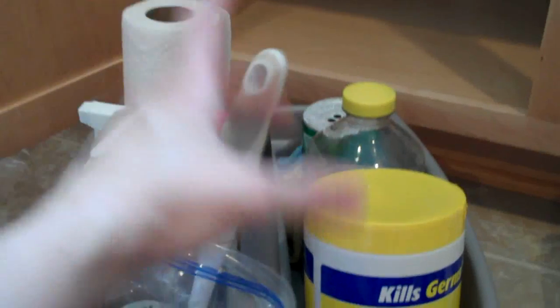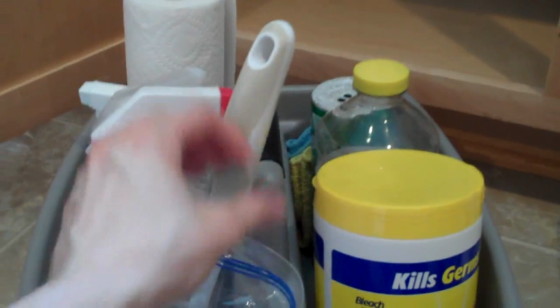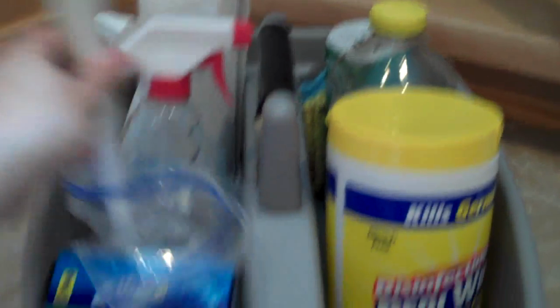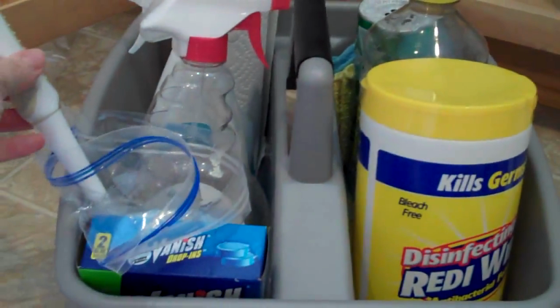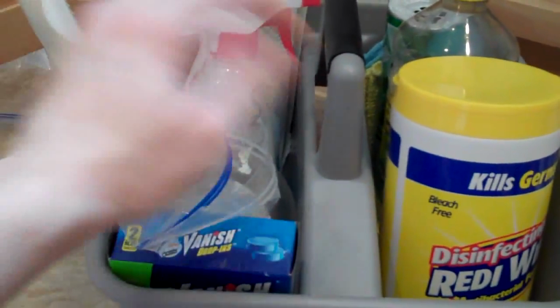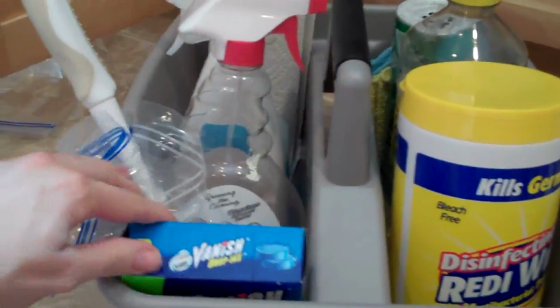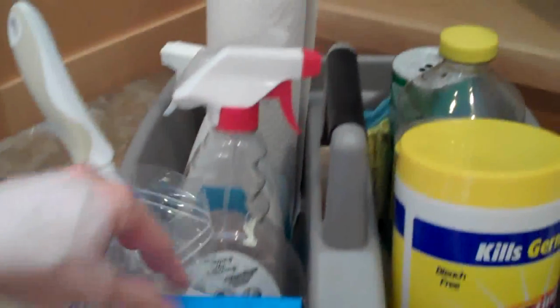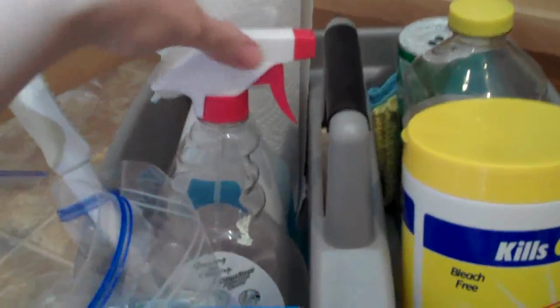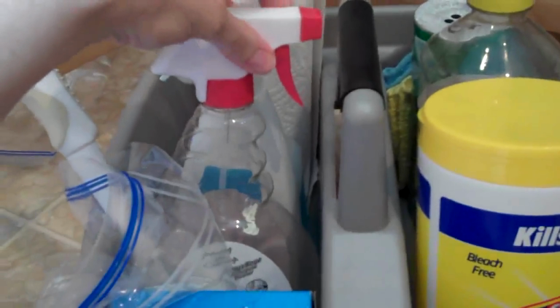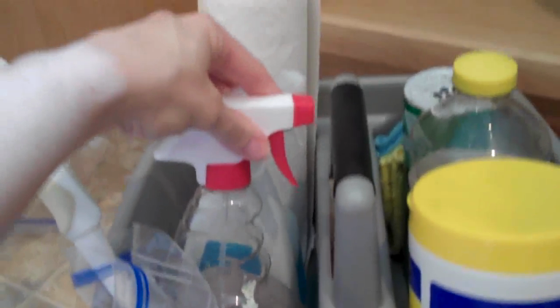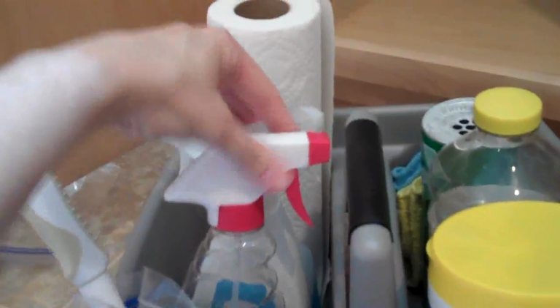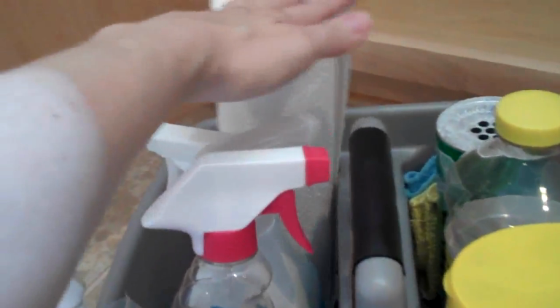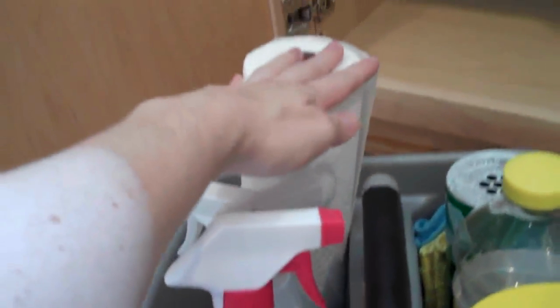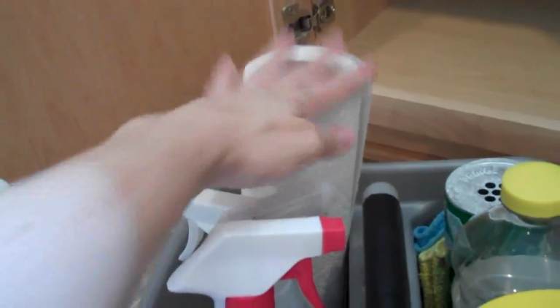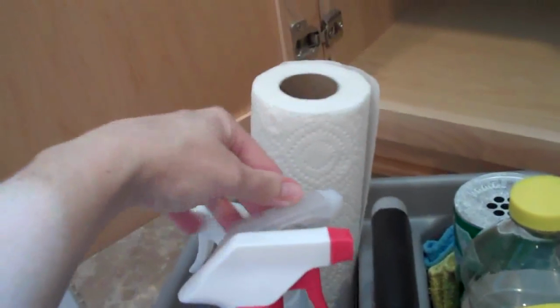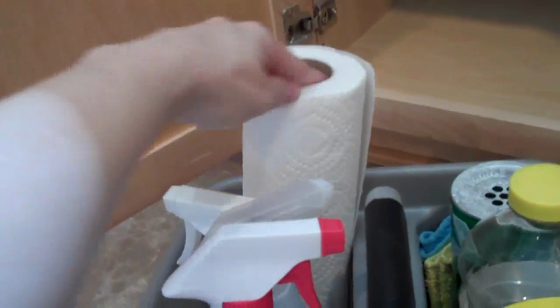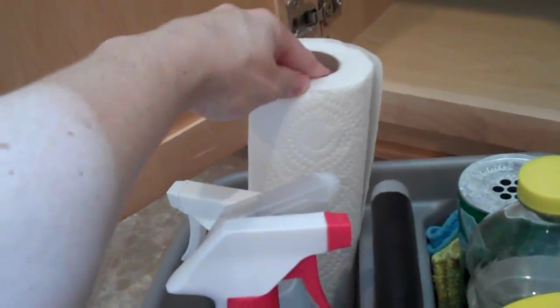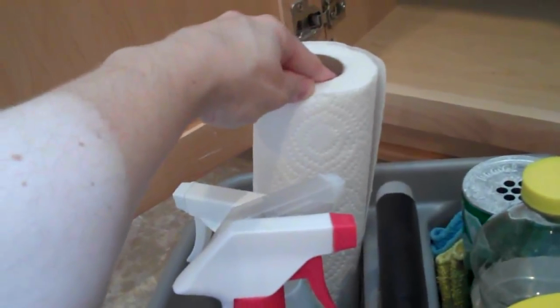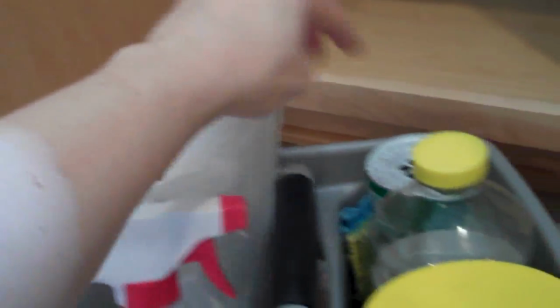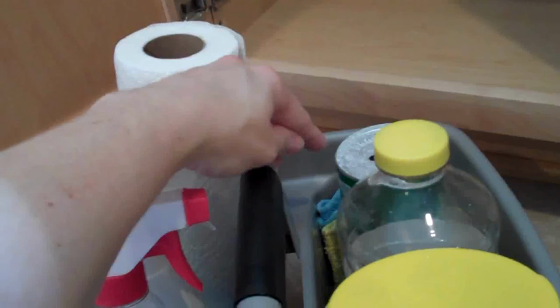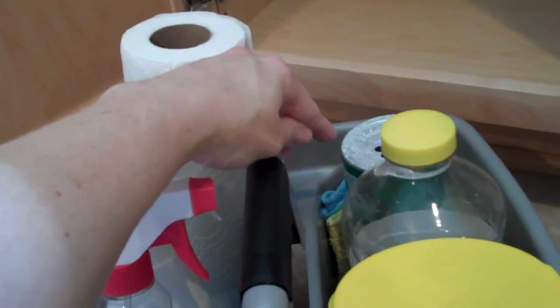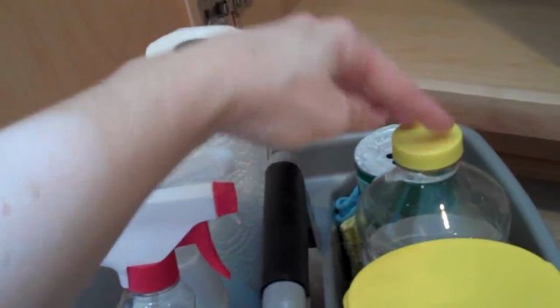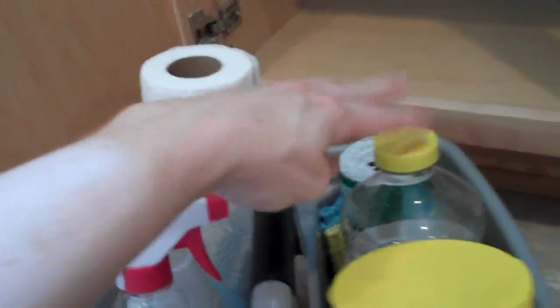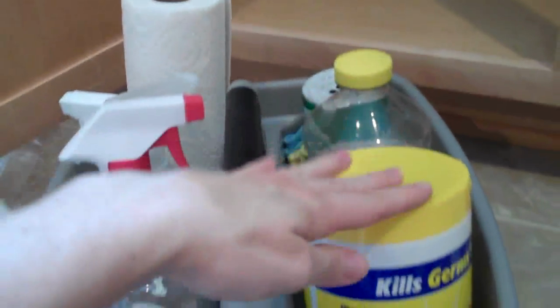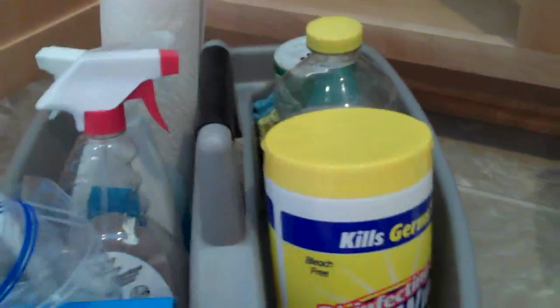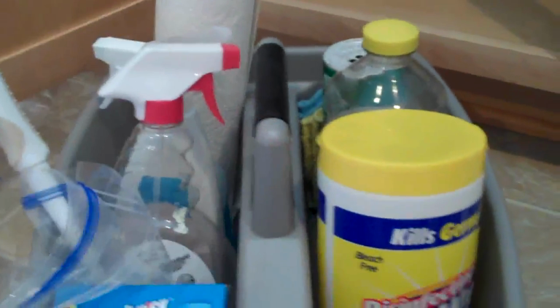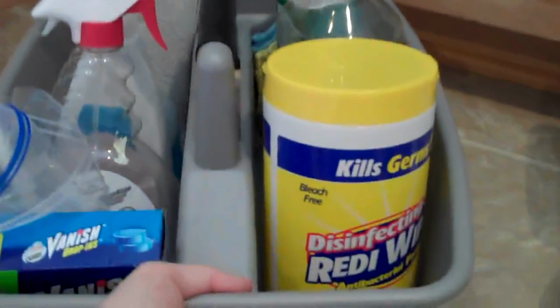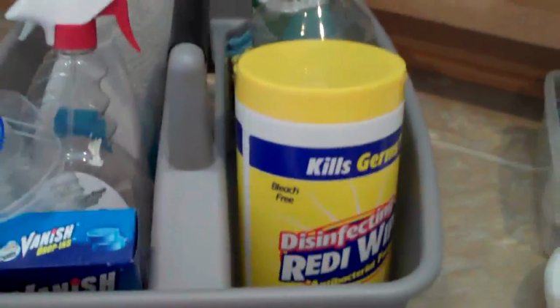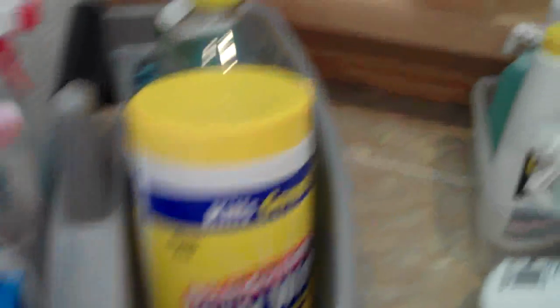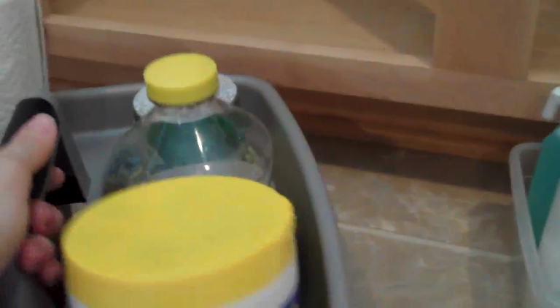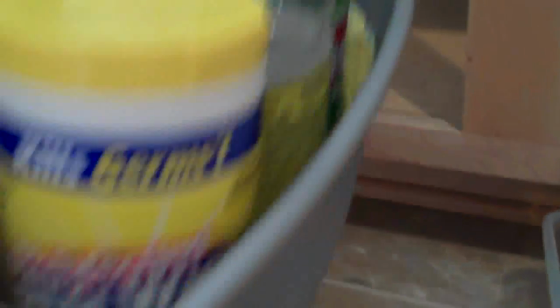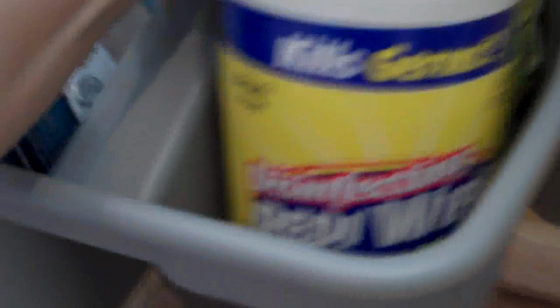So I've got my brush, toilet stuff, multi-purpose cleaner, glass cleaner, paper towels, toilet cleaner, floor cleaner, and then just wipes. And there's some washcloths stuck in there too. So that's the caddy.